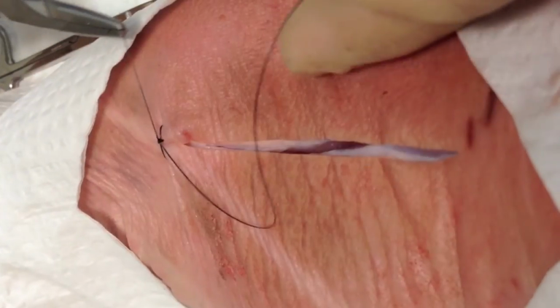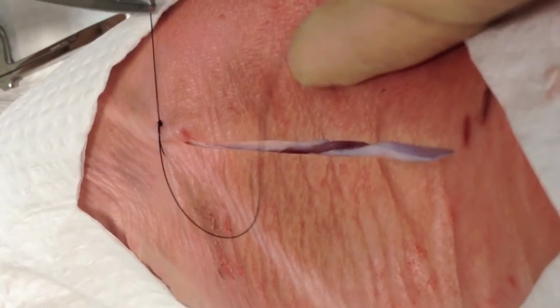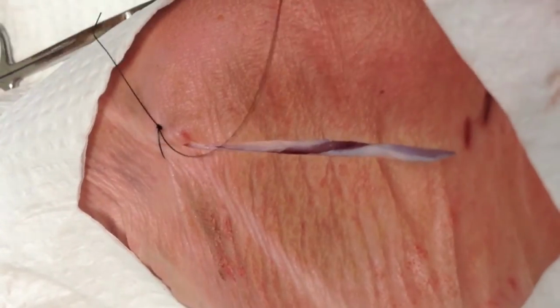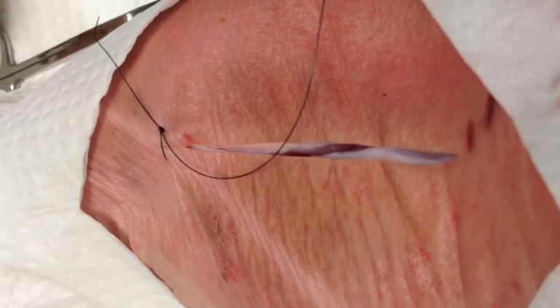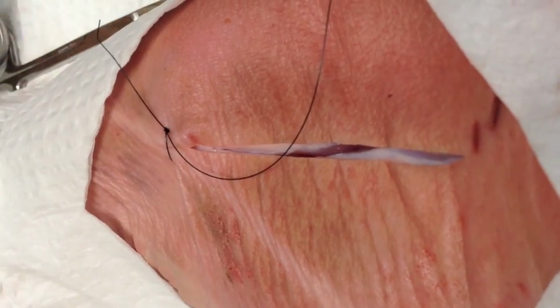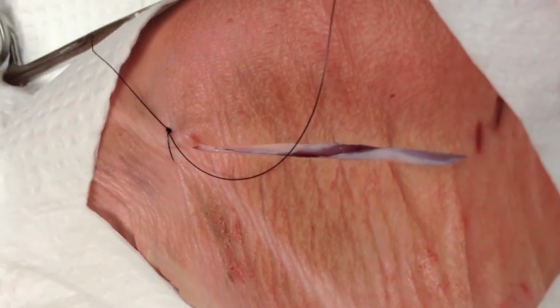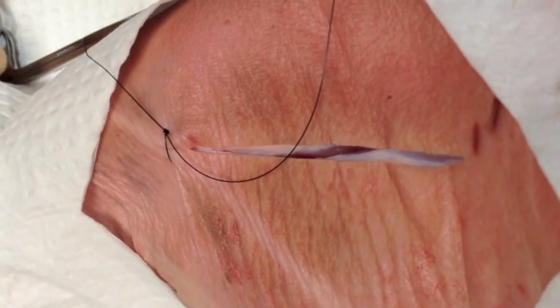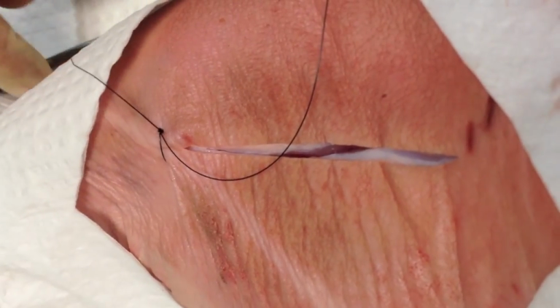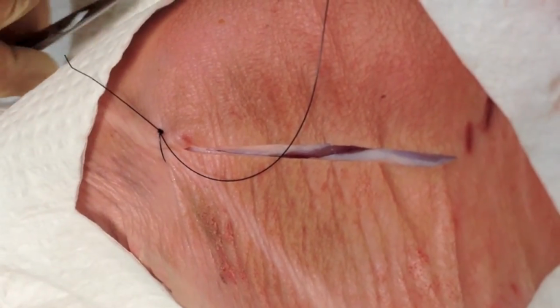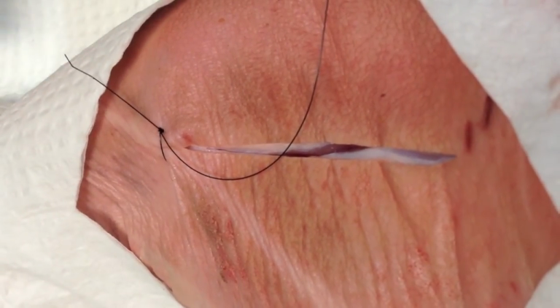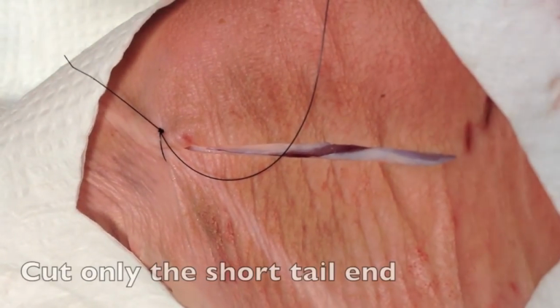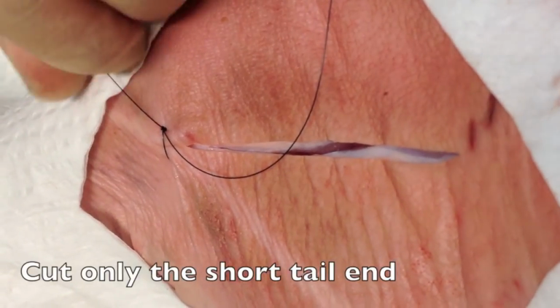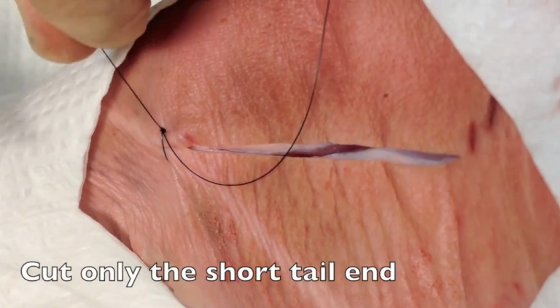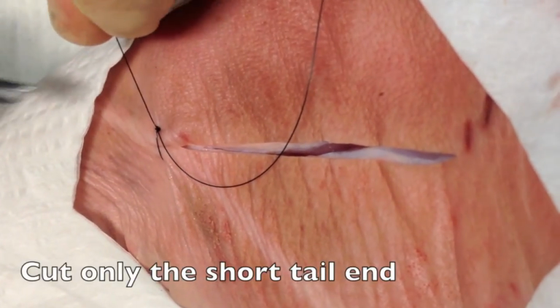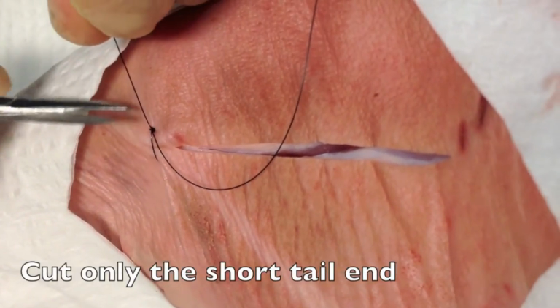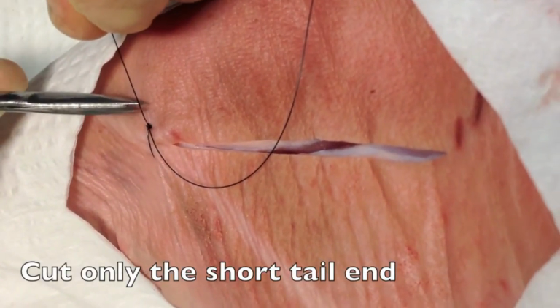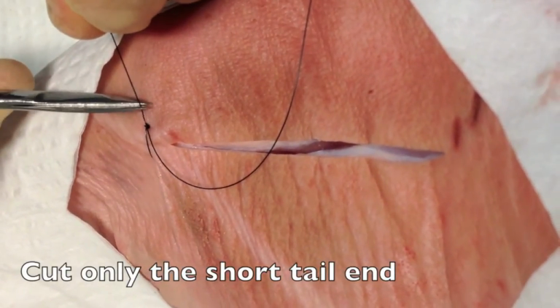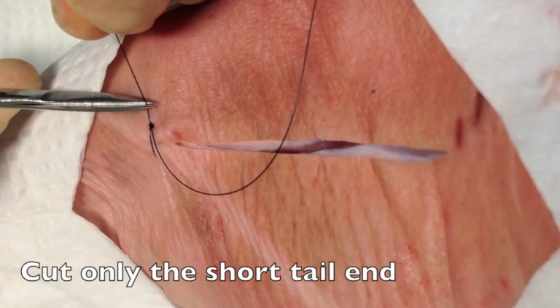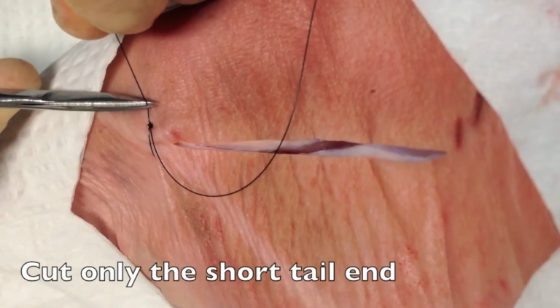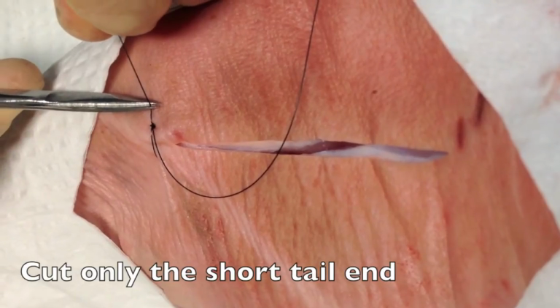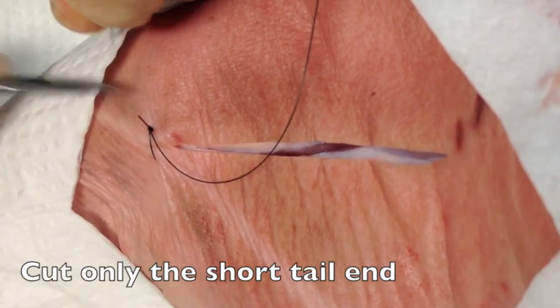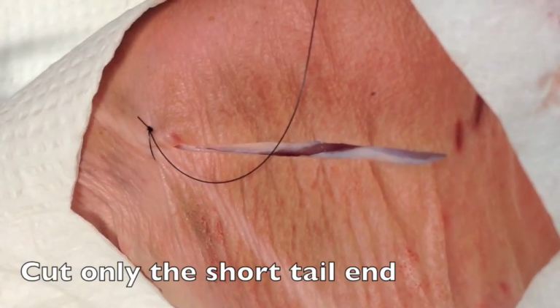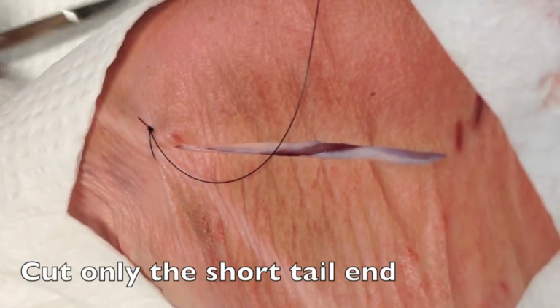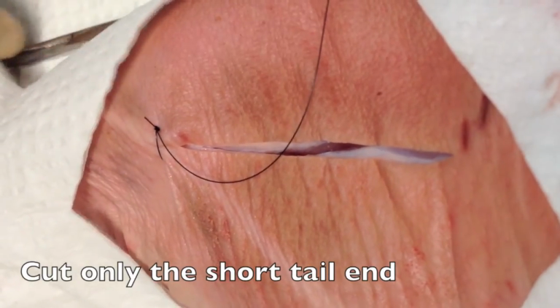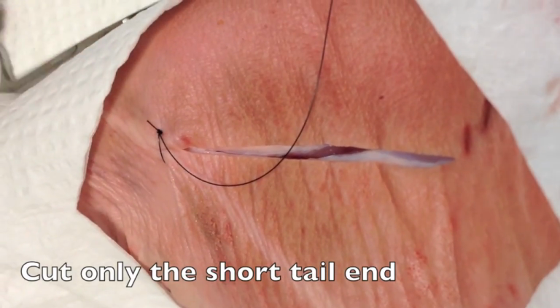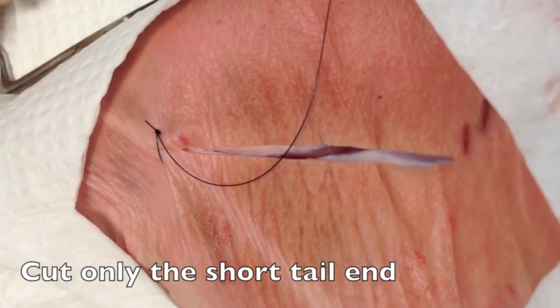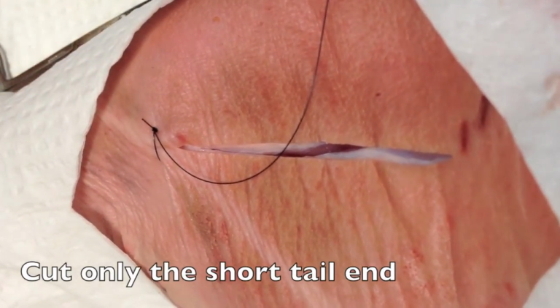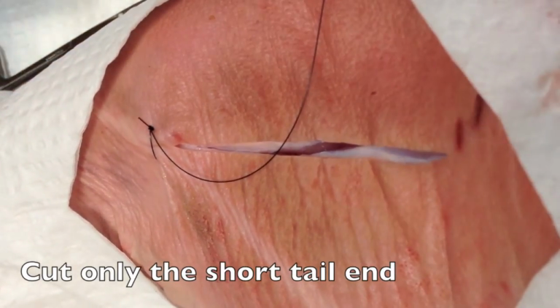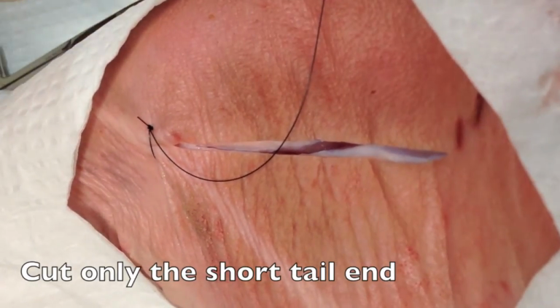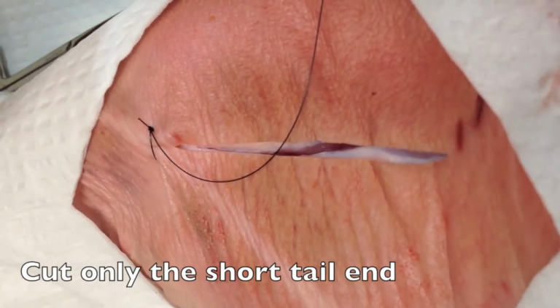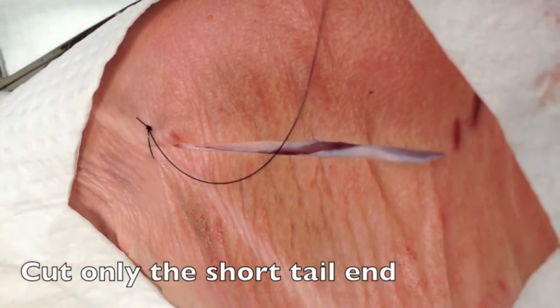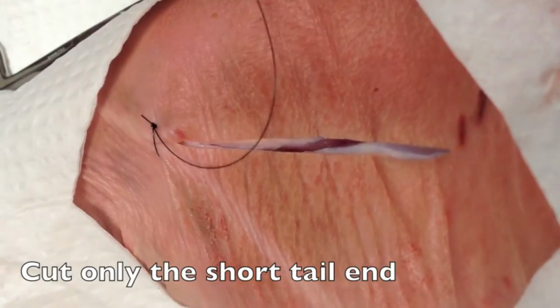Now at this point, instead of cutting both ends as you would with a simple interrupted, you're only going to cut the short end of the suture material. From here, you're going to continue to run that suture across the wound.